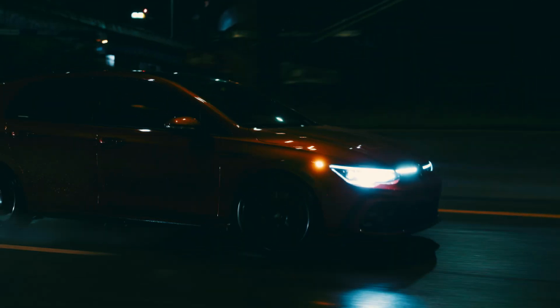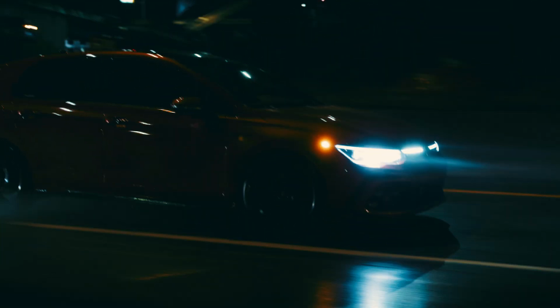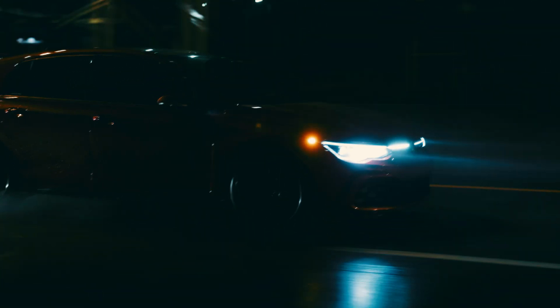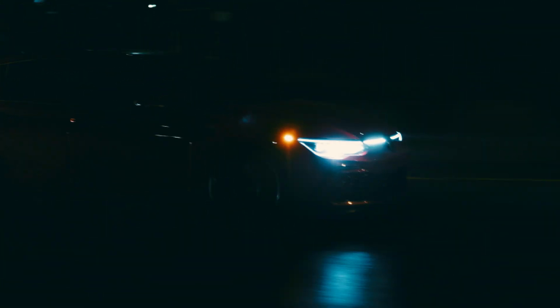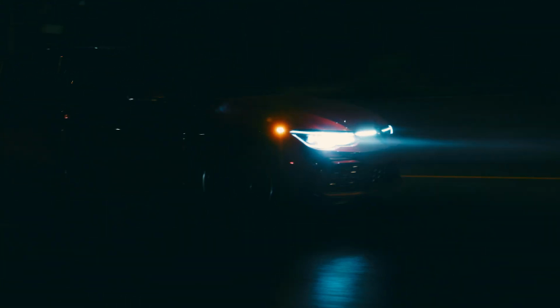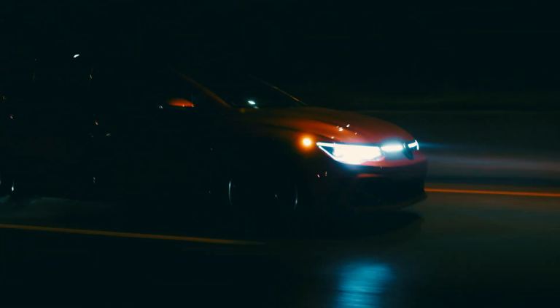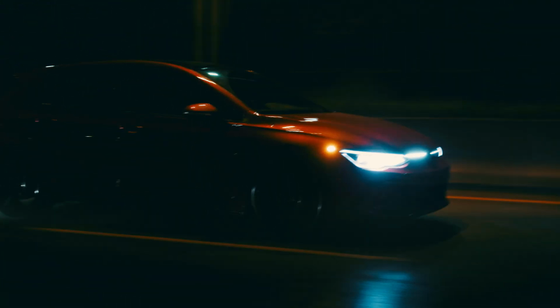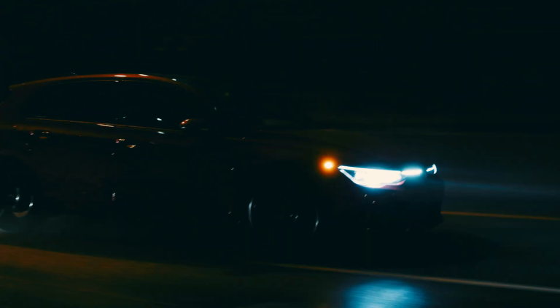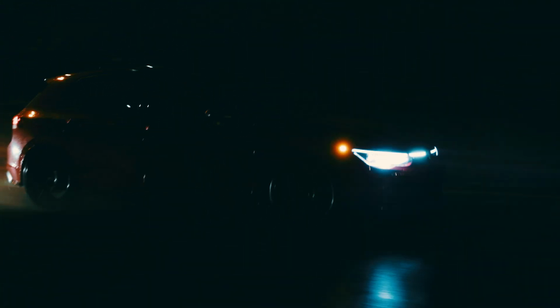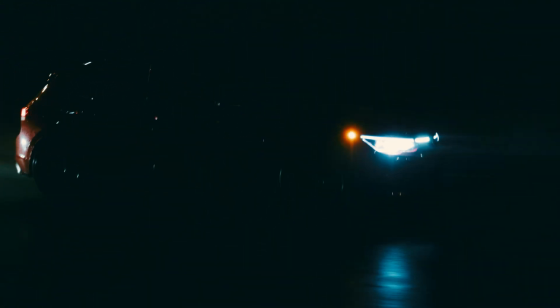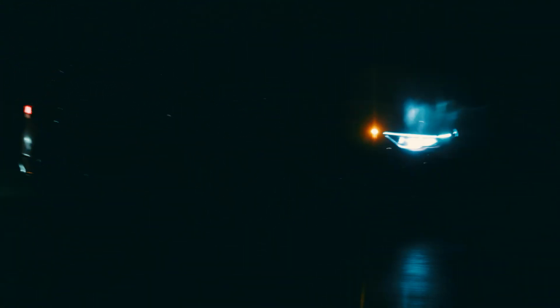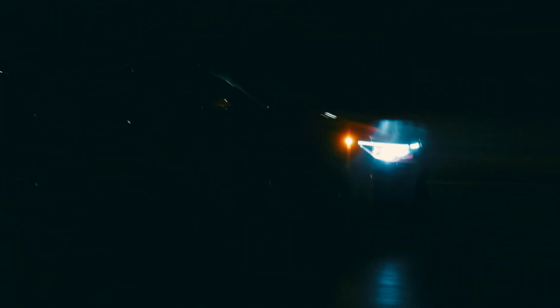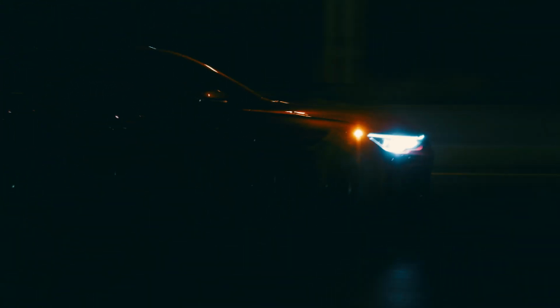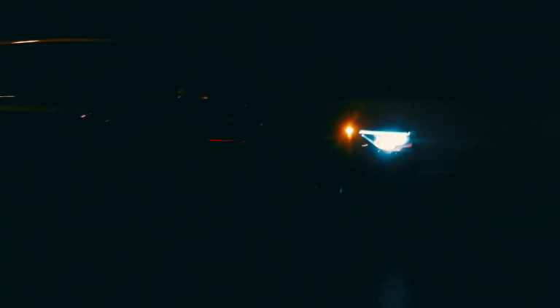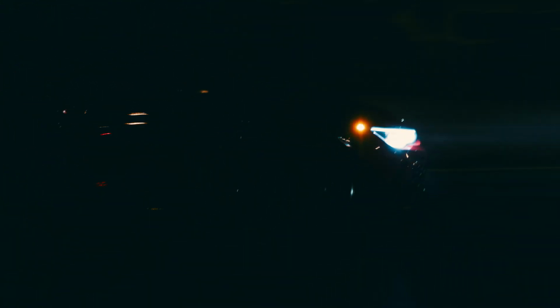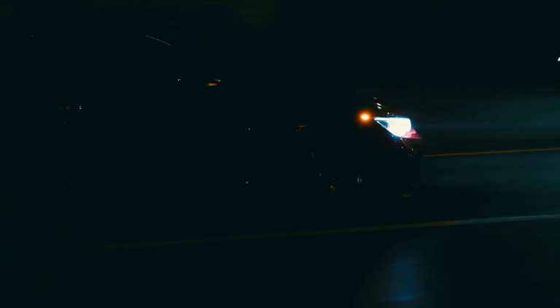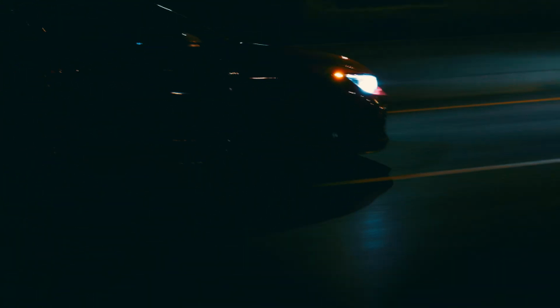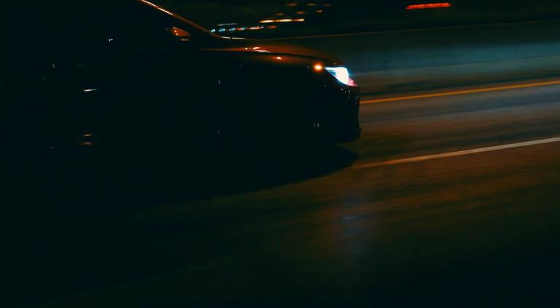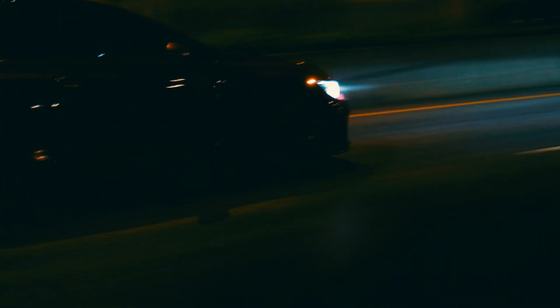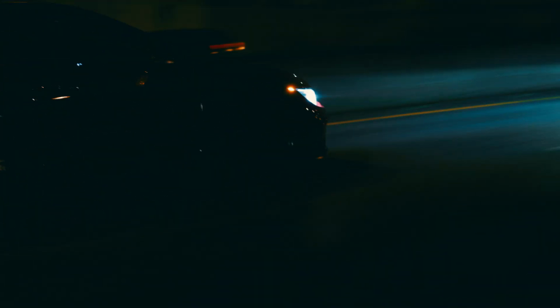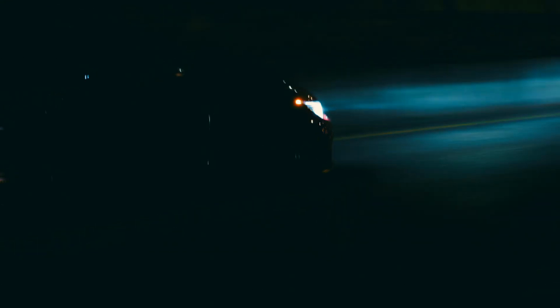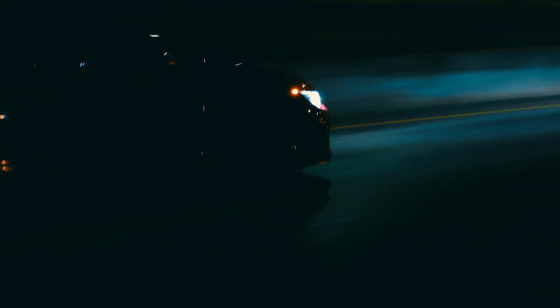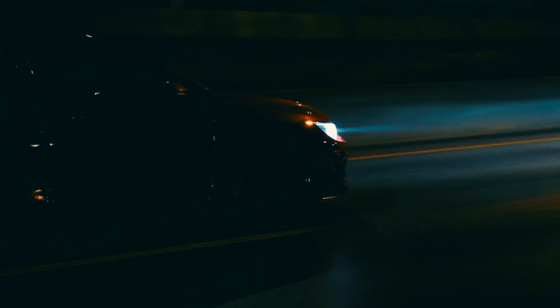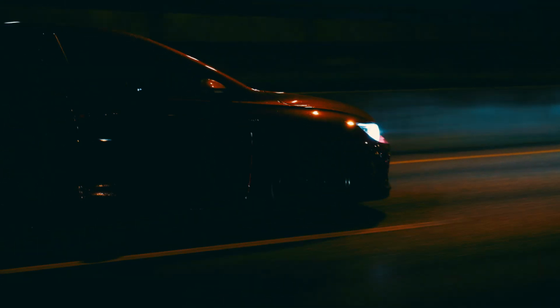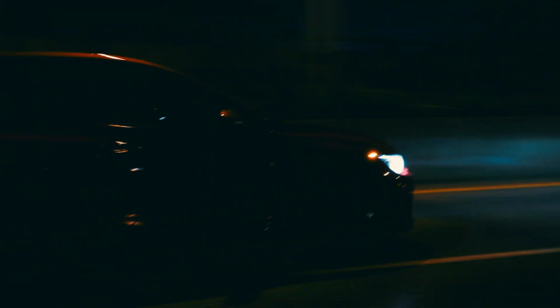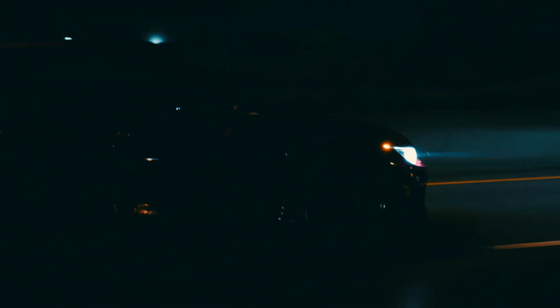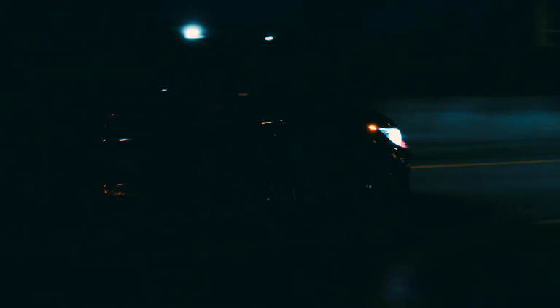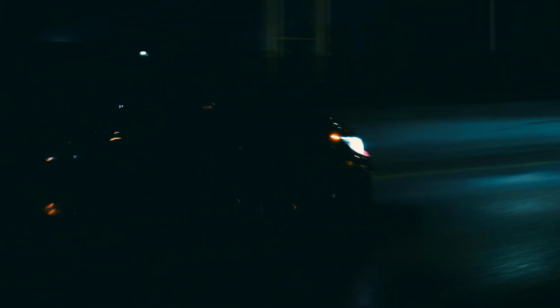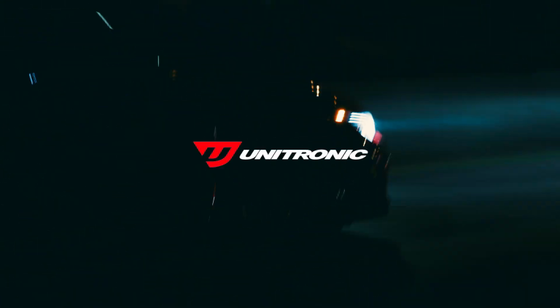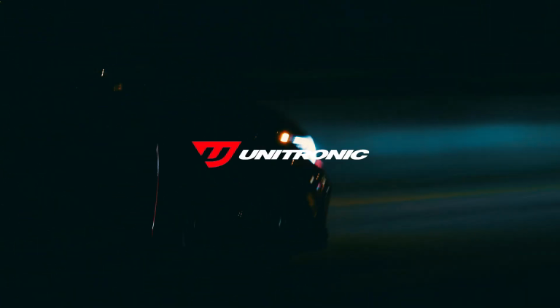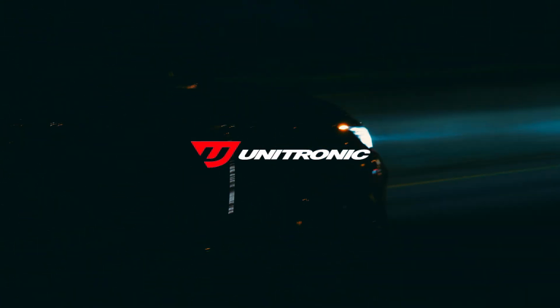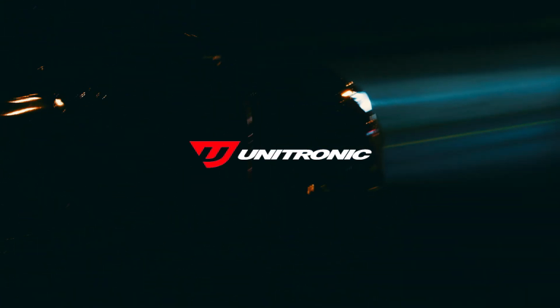Join the revolution in performance tuning with Uniflex, because your adventures should have no limits.